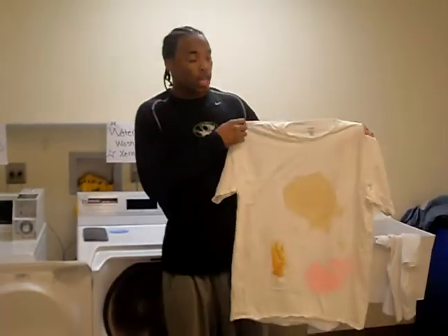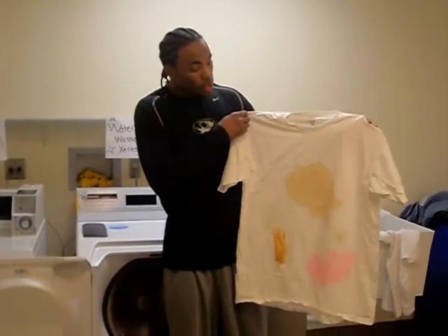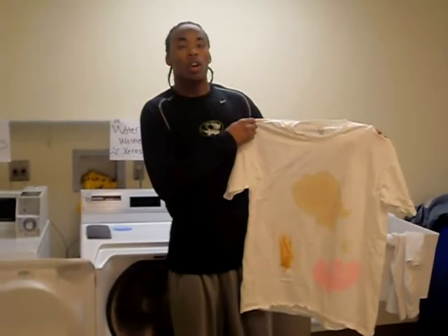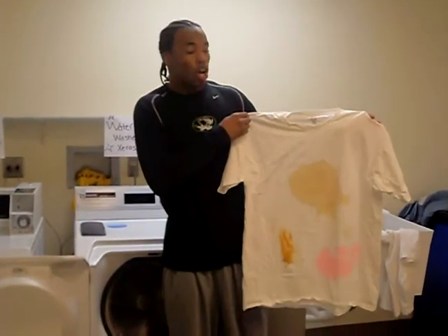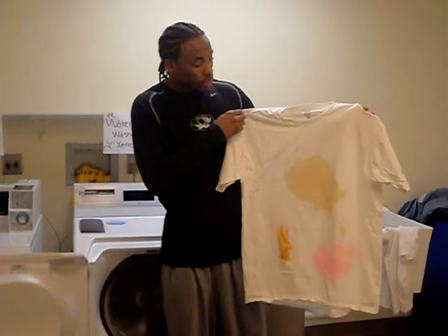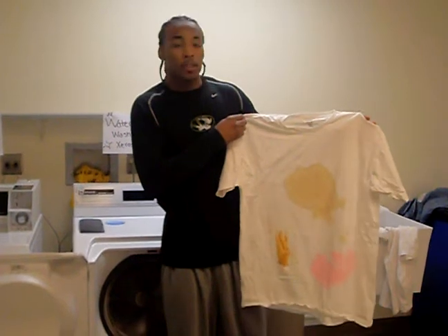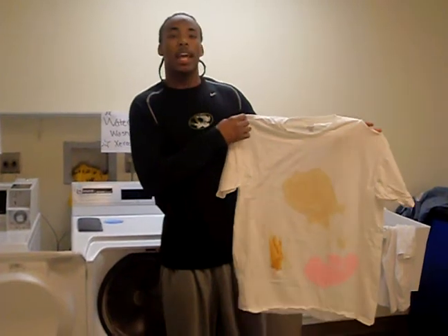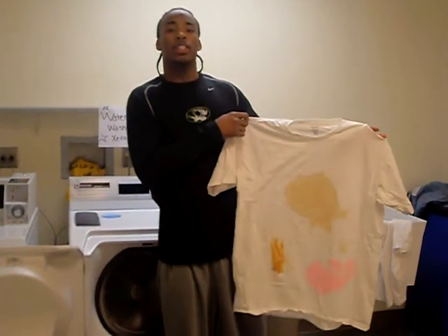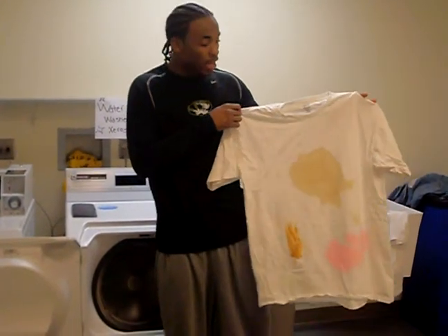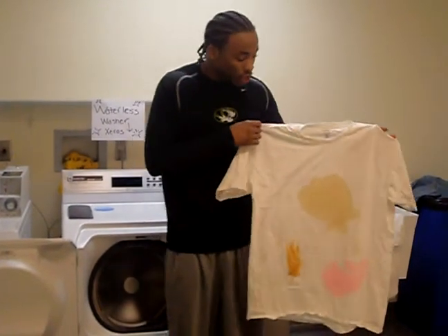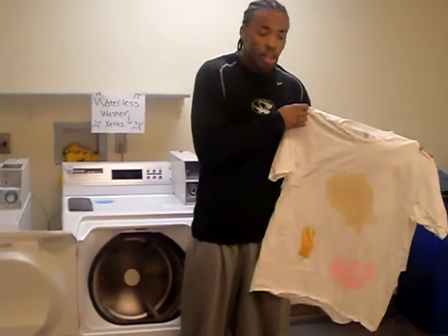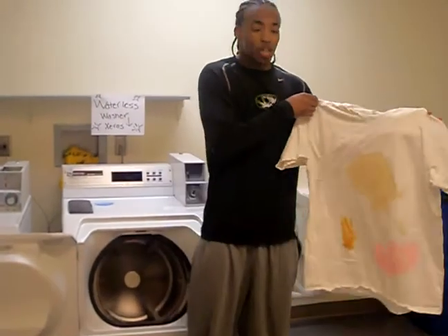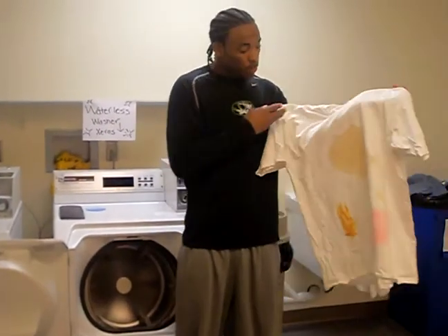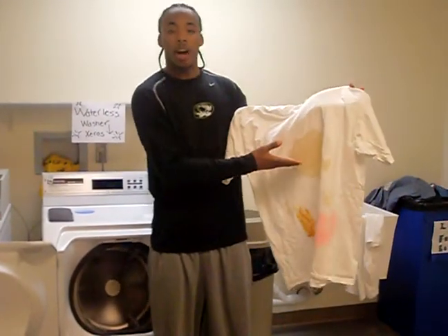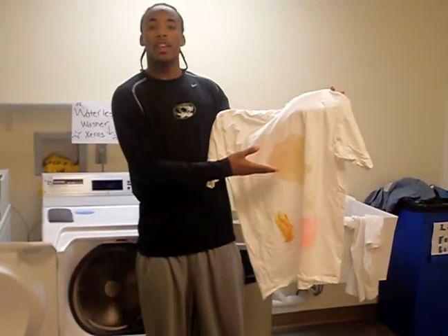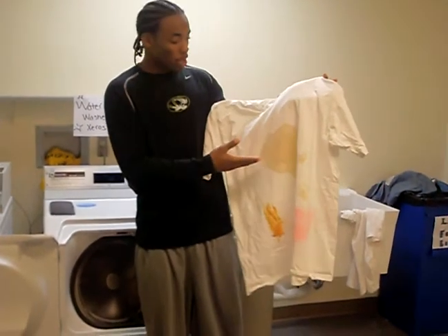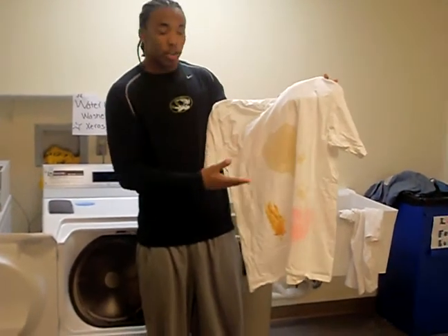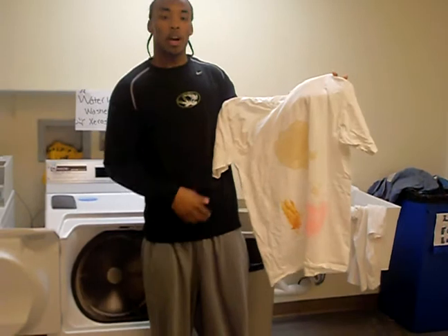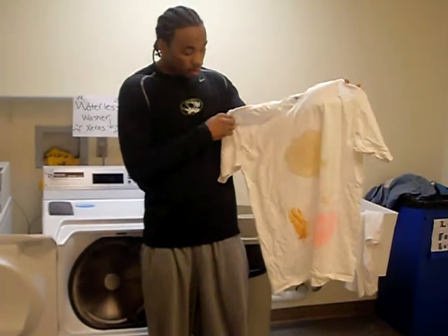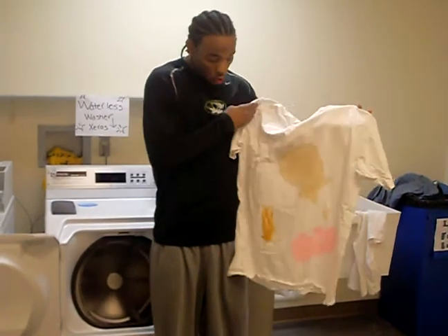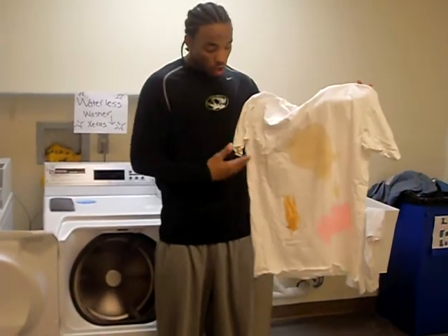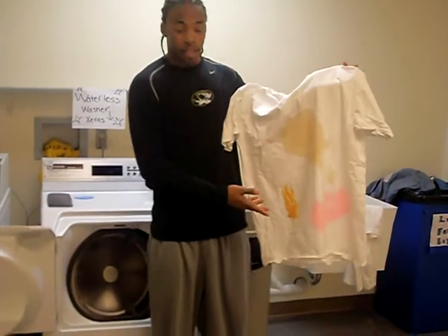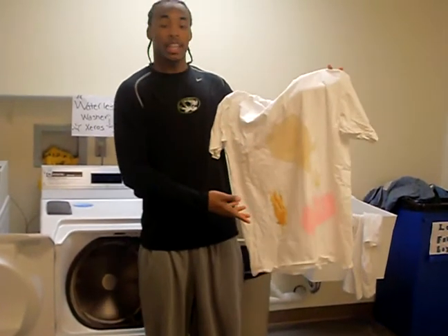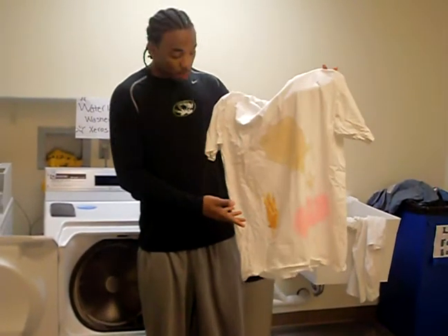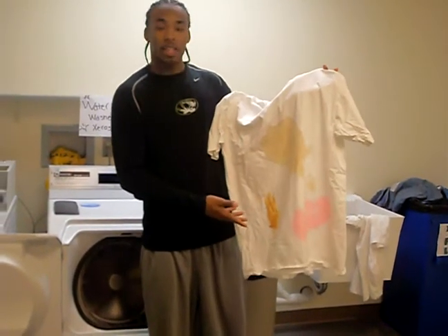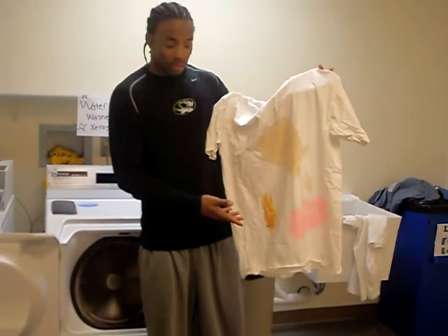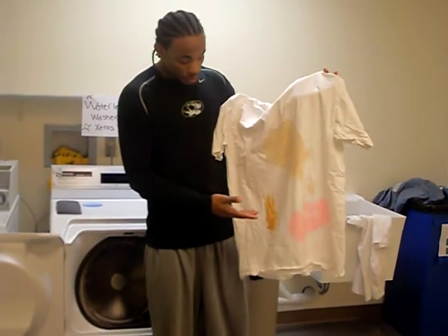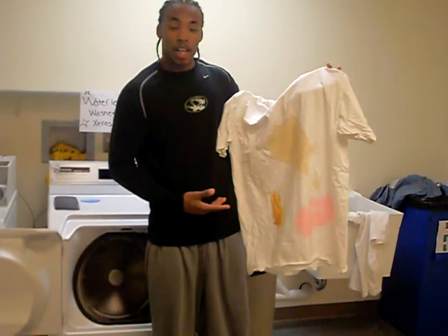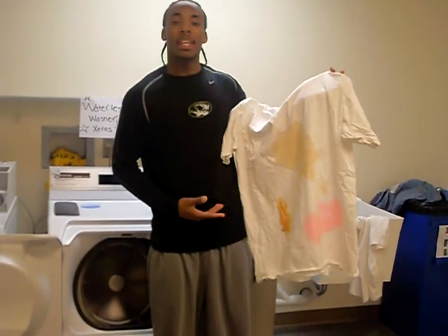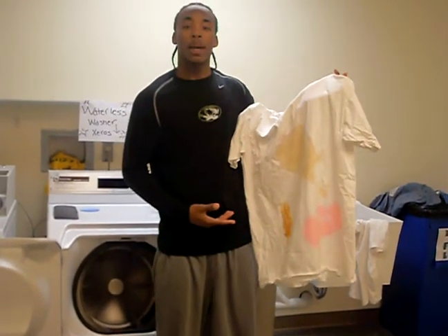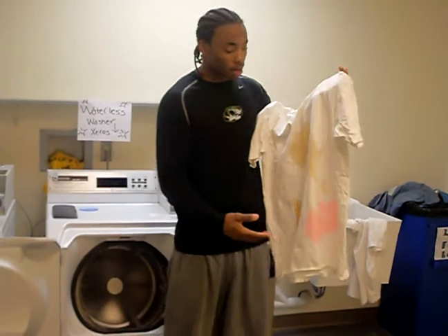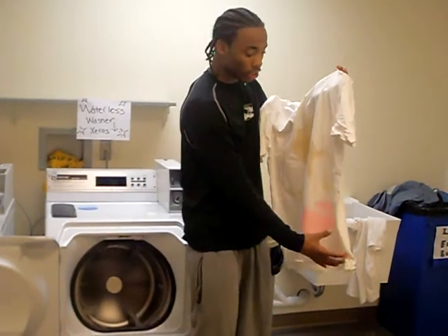You know those difficult stains that you need to get out of your shirt — you spill coffee while you're at work, or your kid eating his peanut butter and jelly sandwich and you need to get that peanut butter out of that shirt.